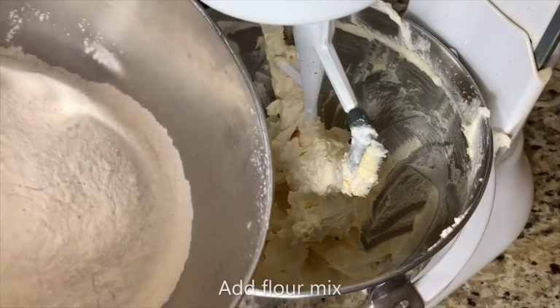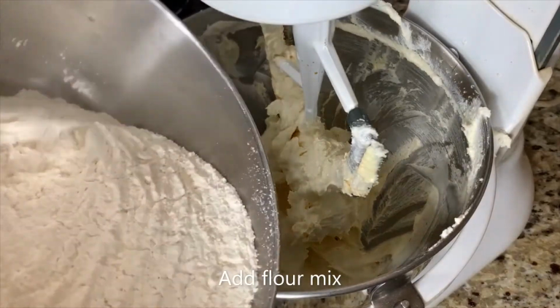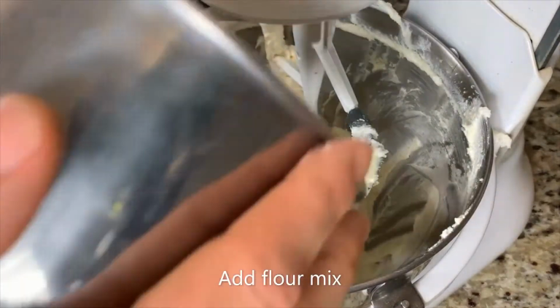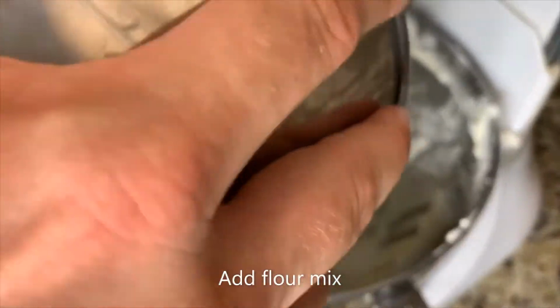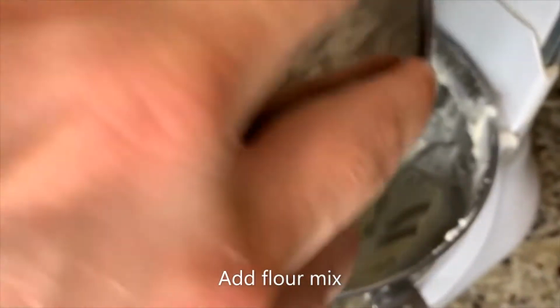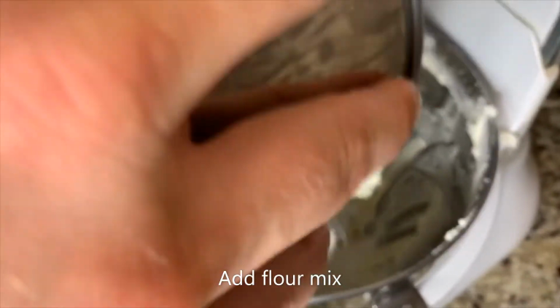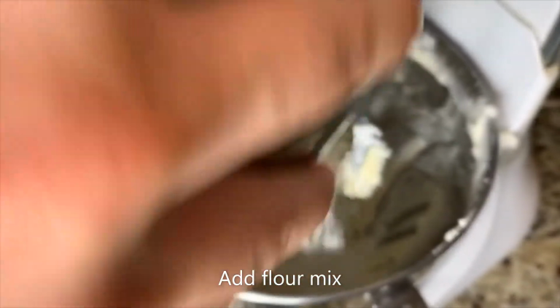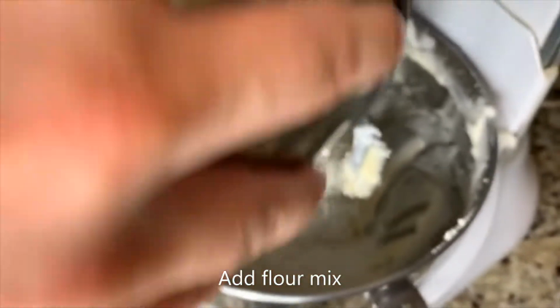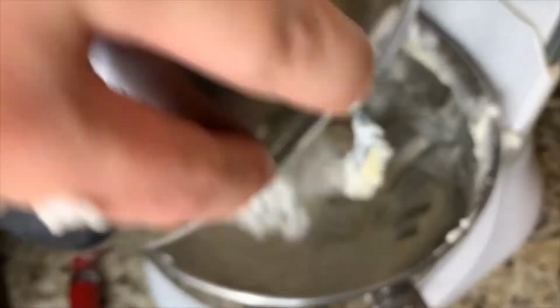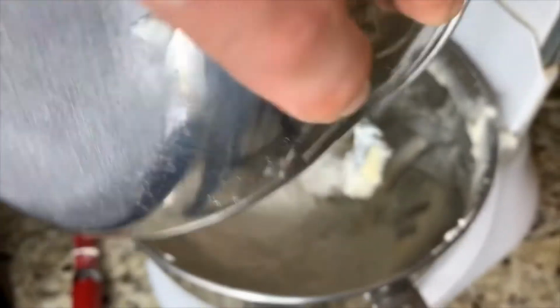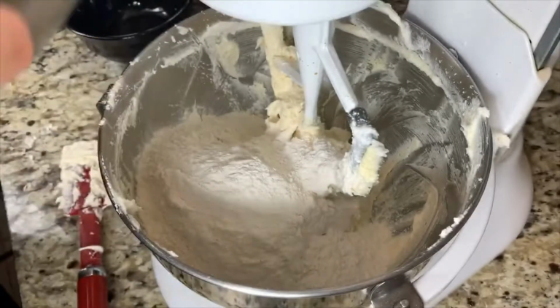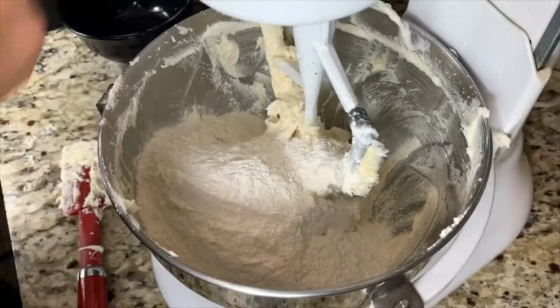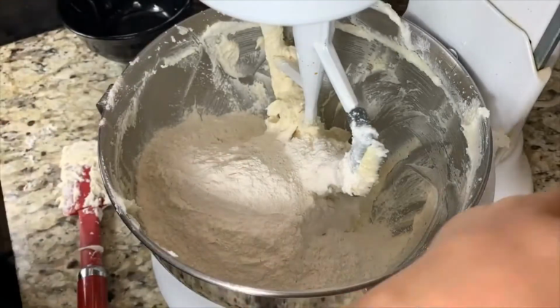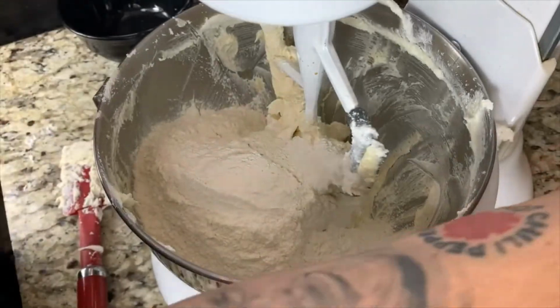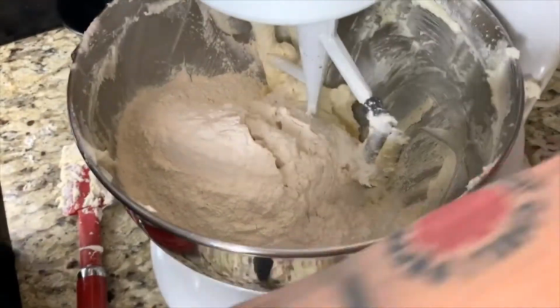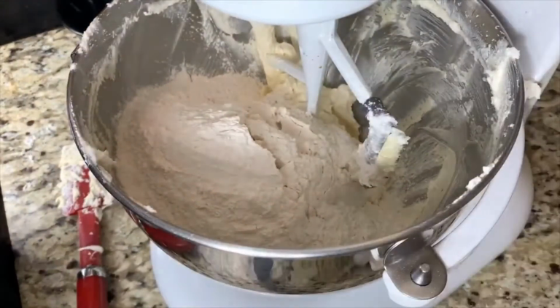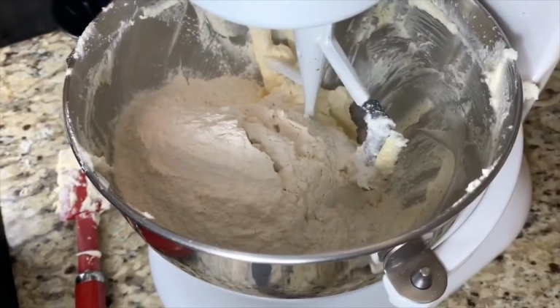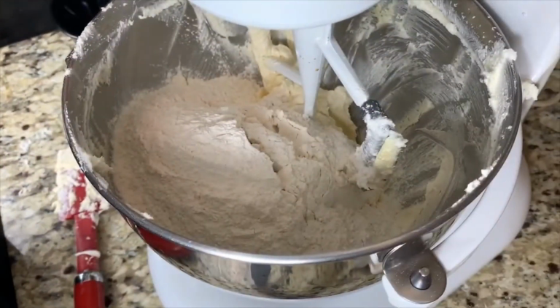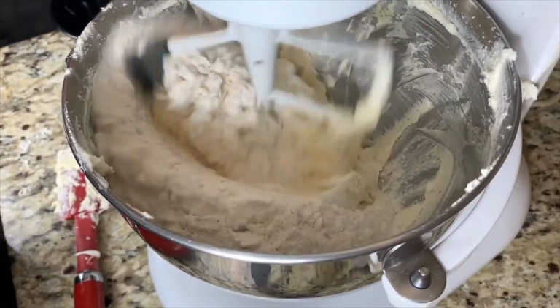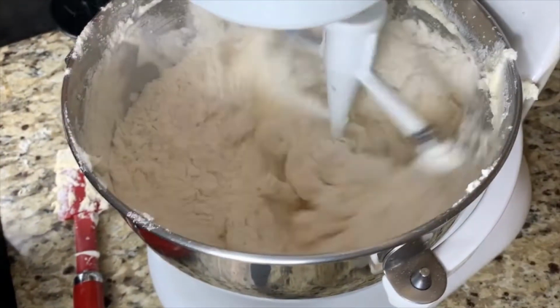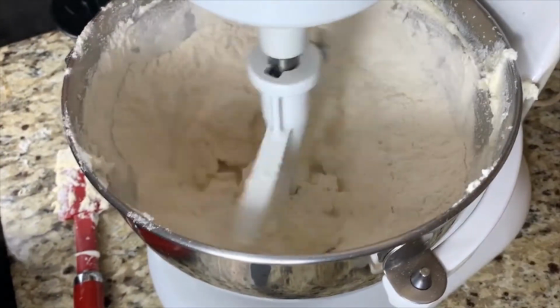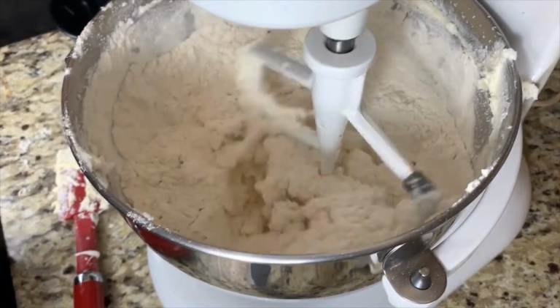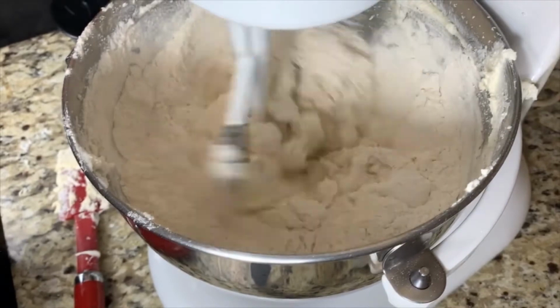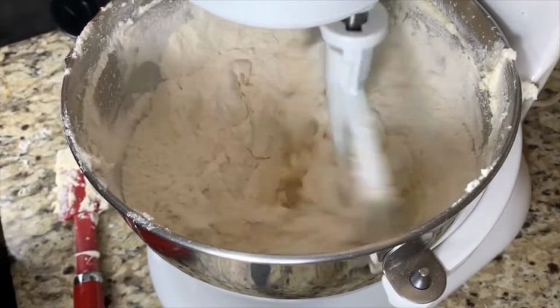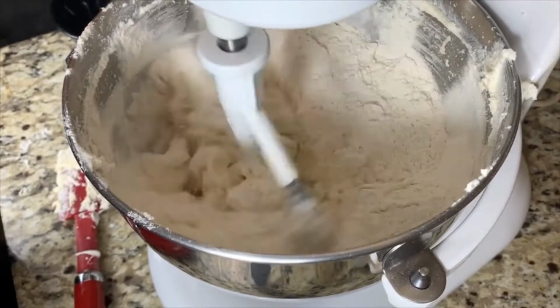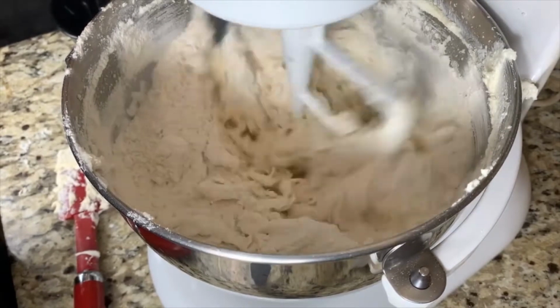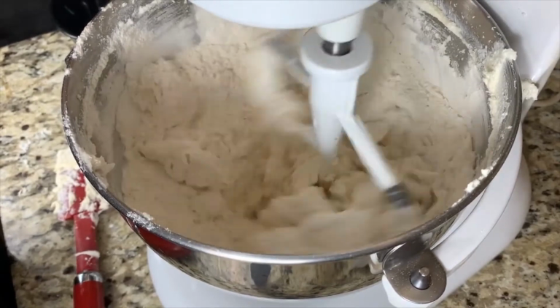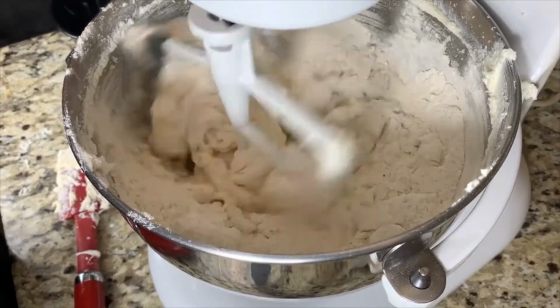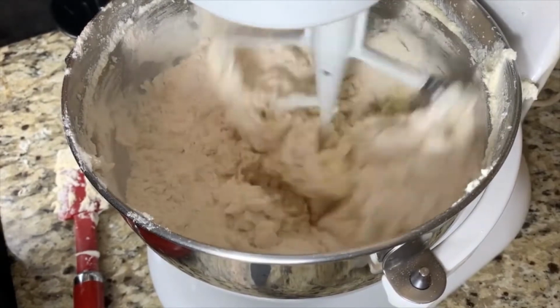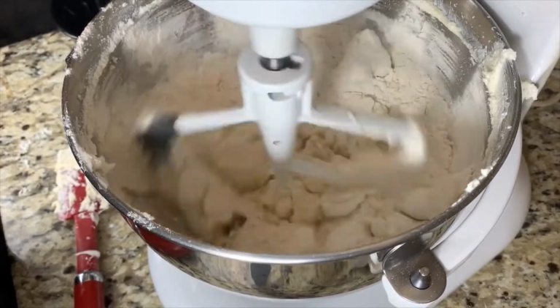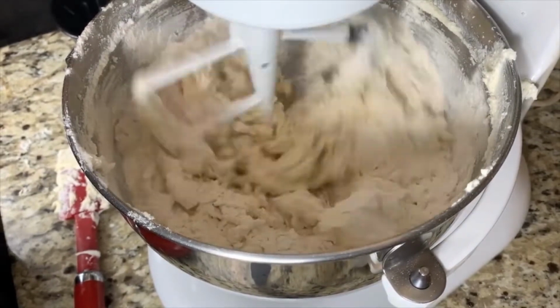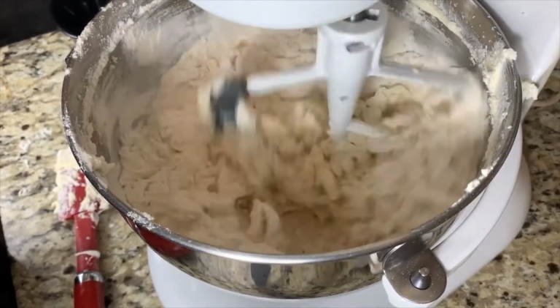Now we're going to reach over and grab our flour mix from earlier and introduce it to the bowl. We're going to mix it on low speed just until the flour becomes fully incorporated. You need to be careful not to over mix. By the end of this, your dough should be nice and soft.